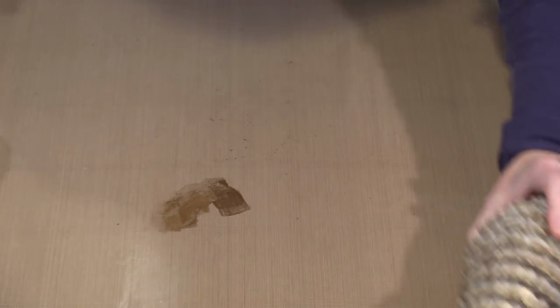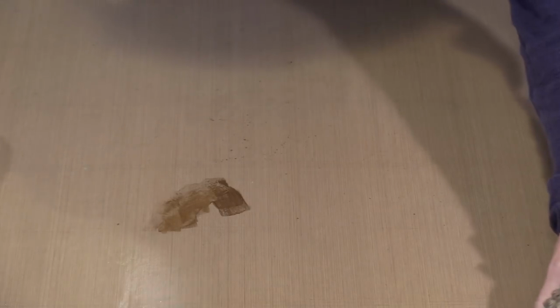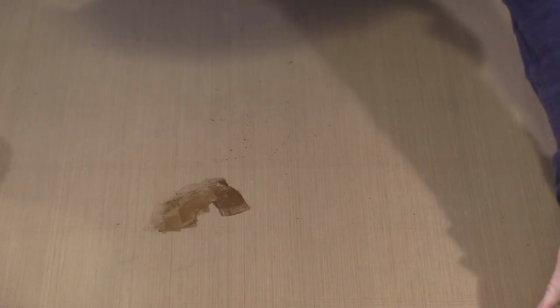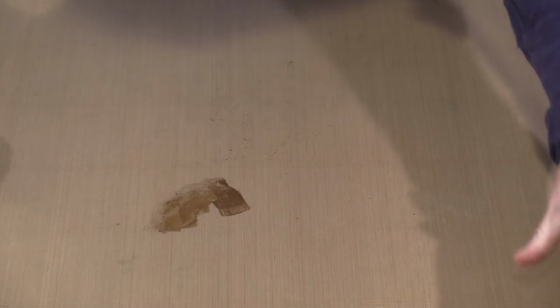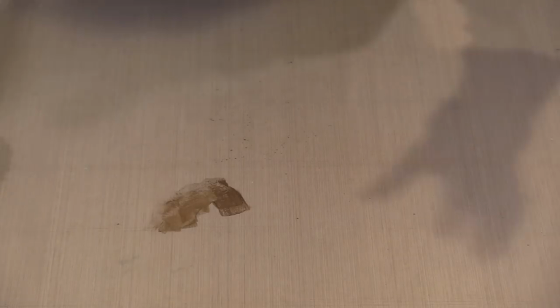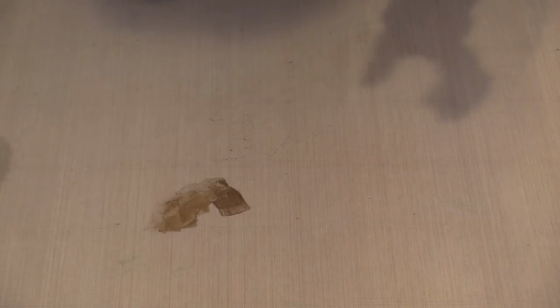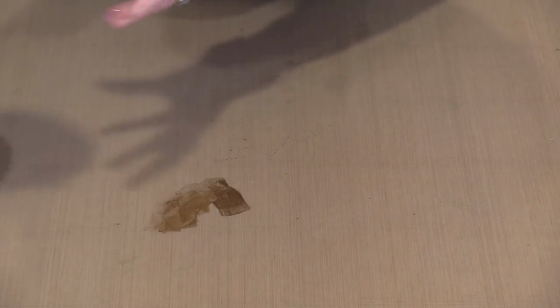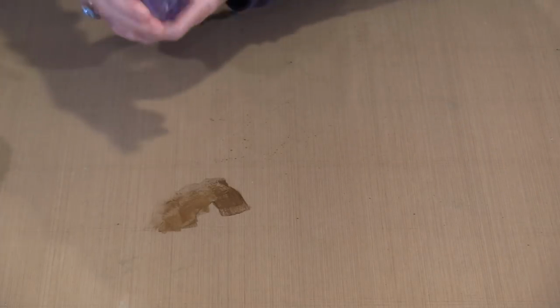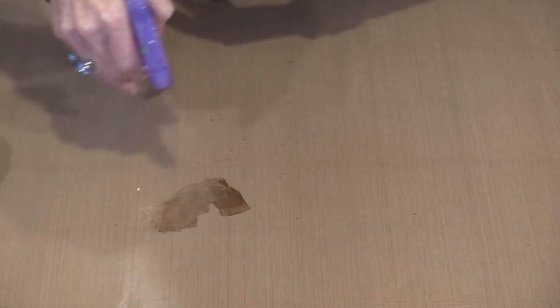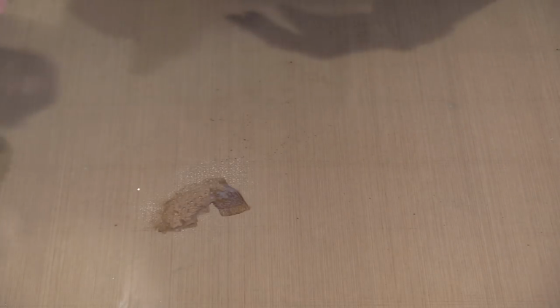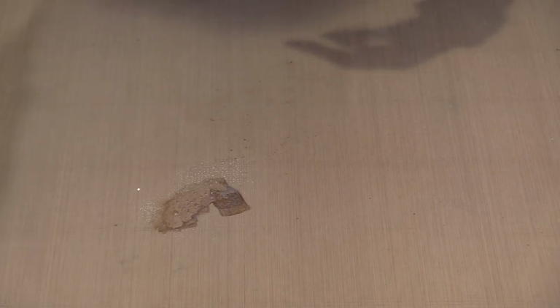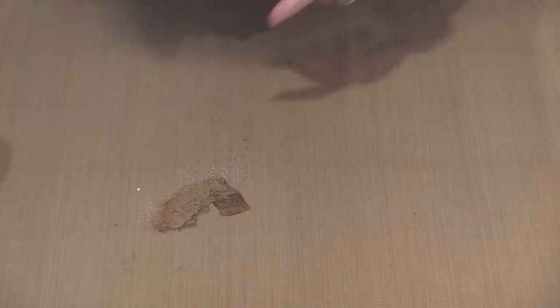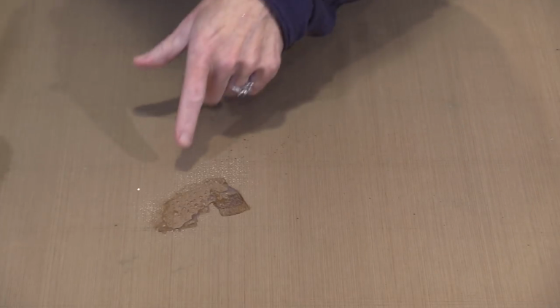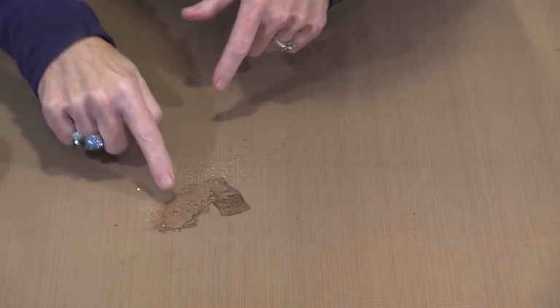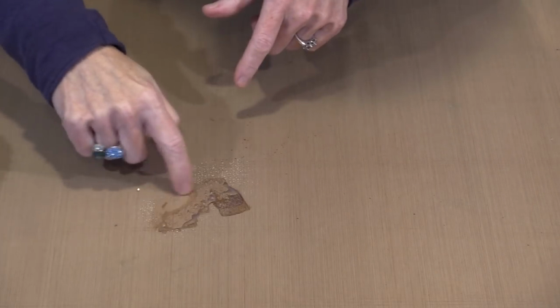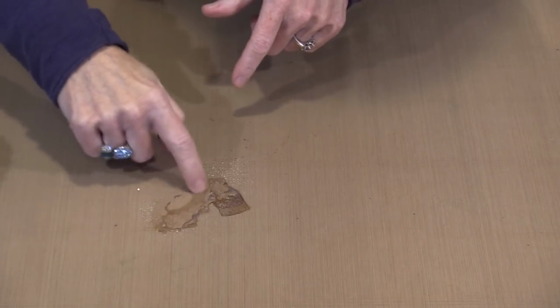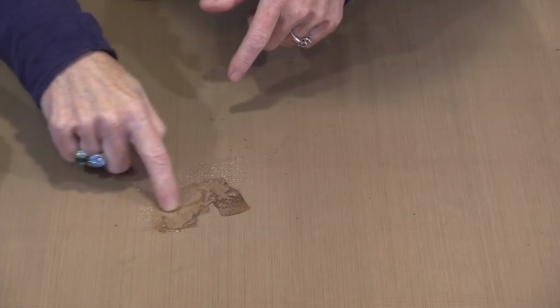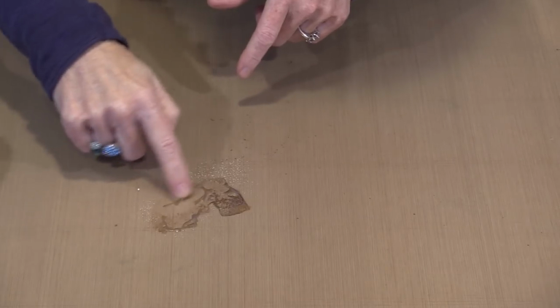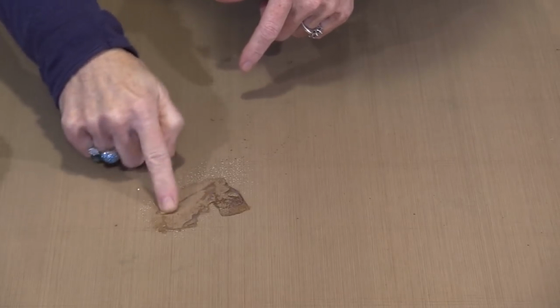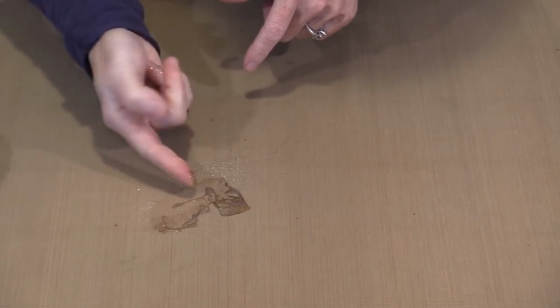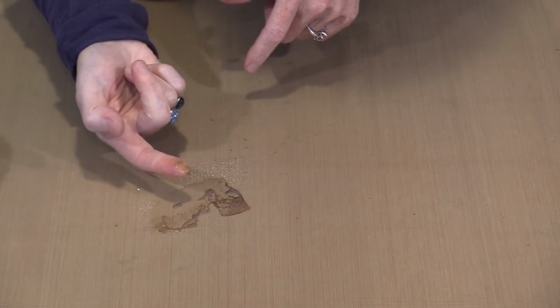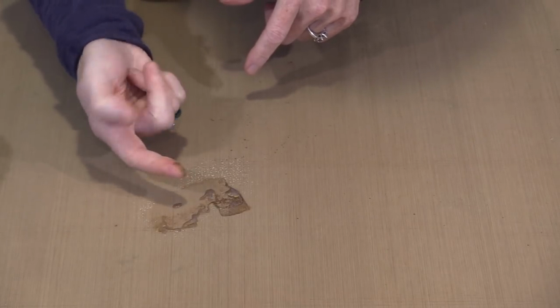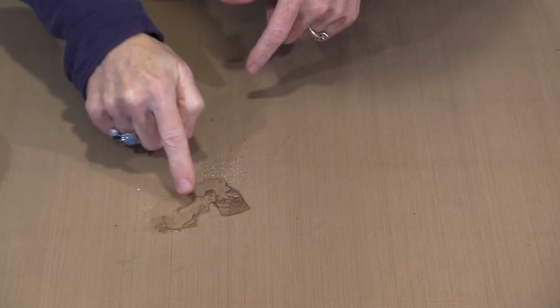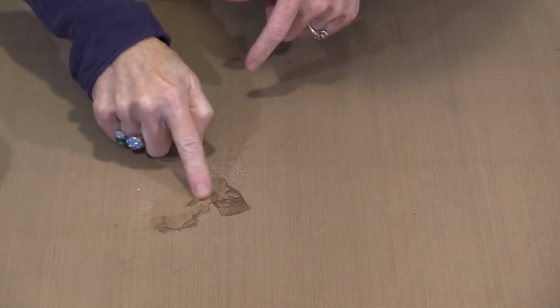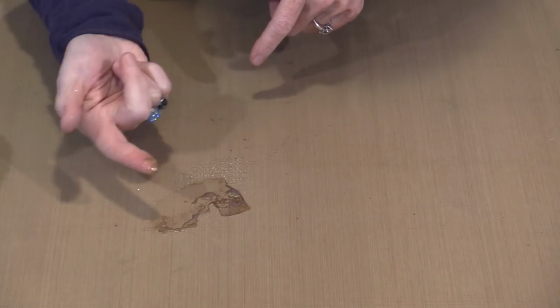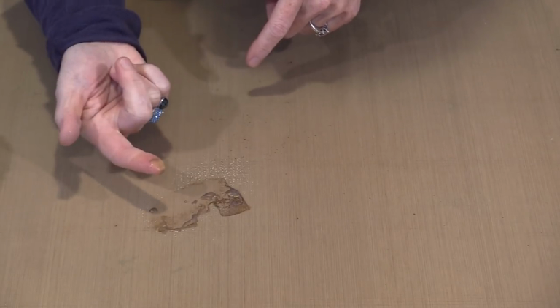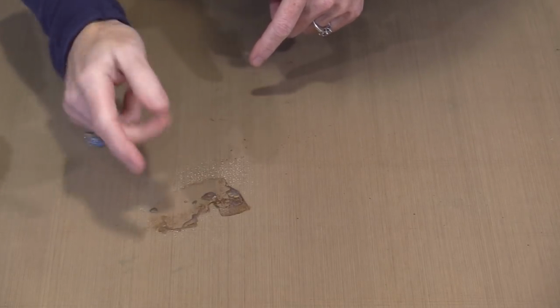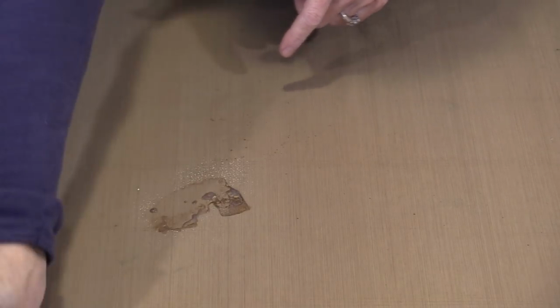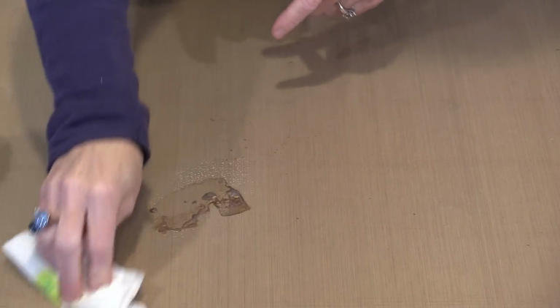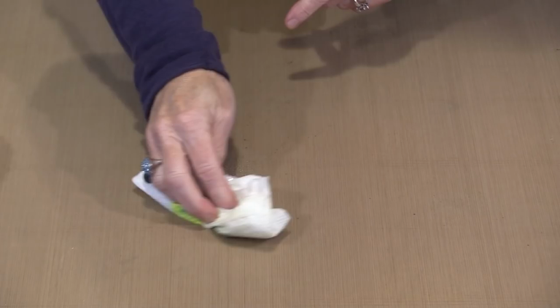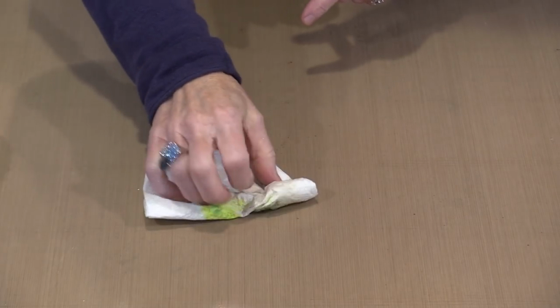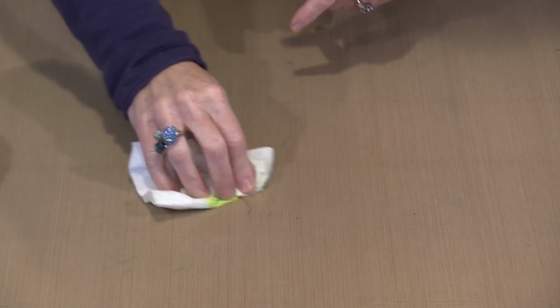Let me just clean this up — I'm going to spritz some water on the brush to get rid of the paint. You can see what happens: the paint thins out and there's still plenty of color in it. So when you want to wash color on, that's an easy way to do it.